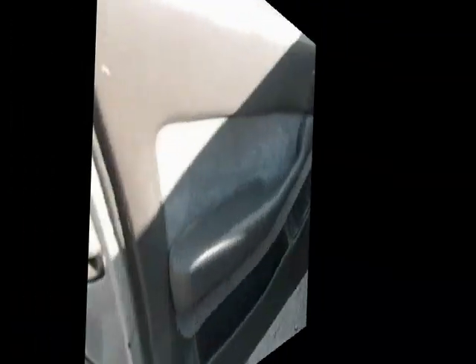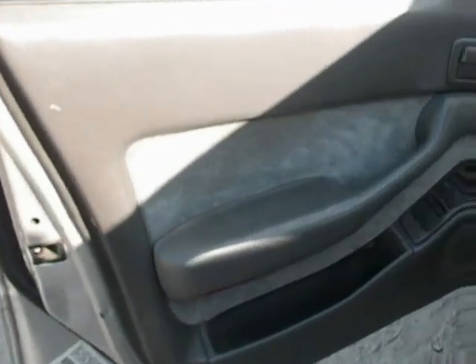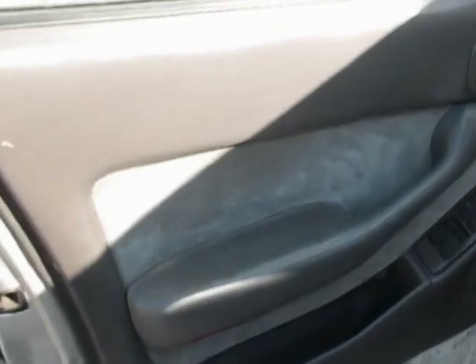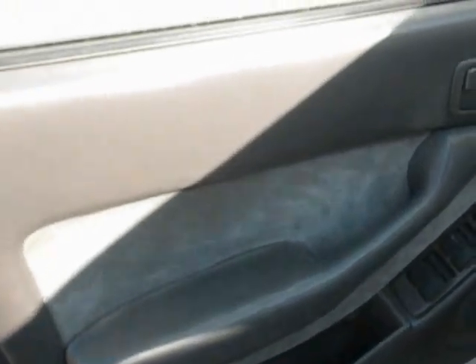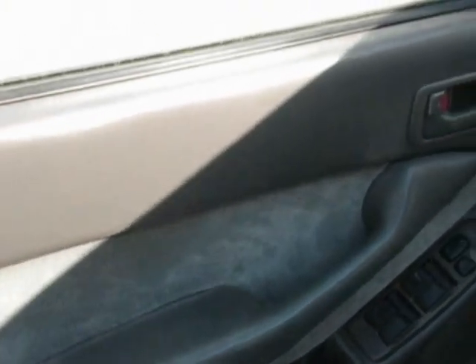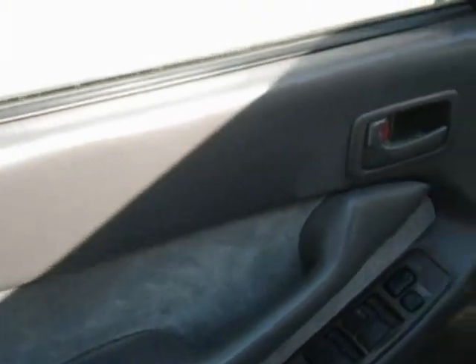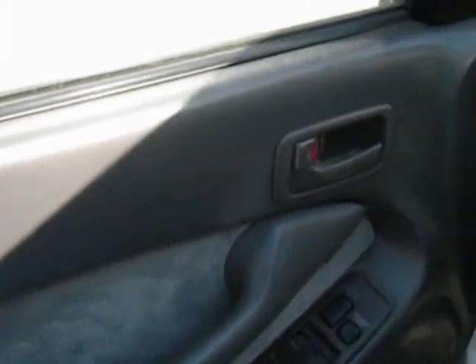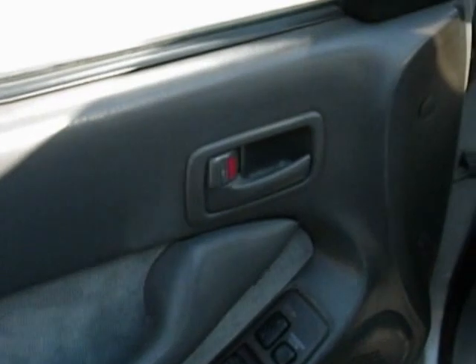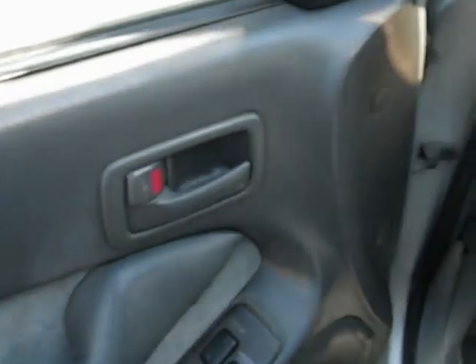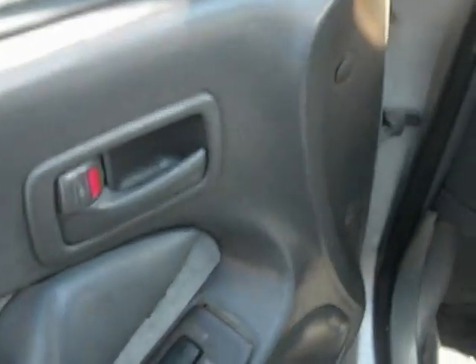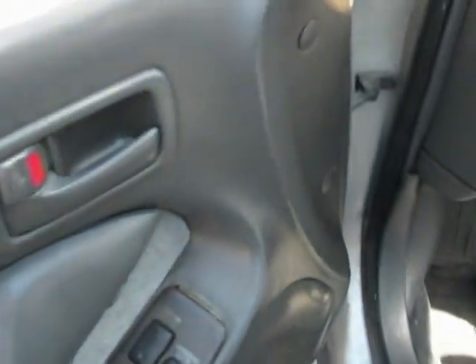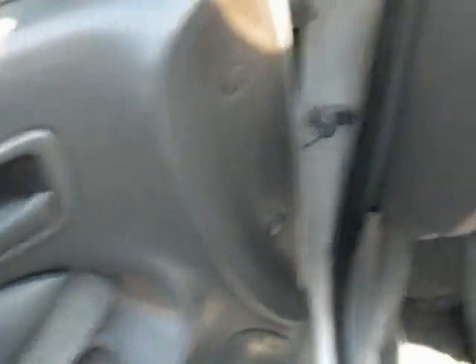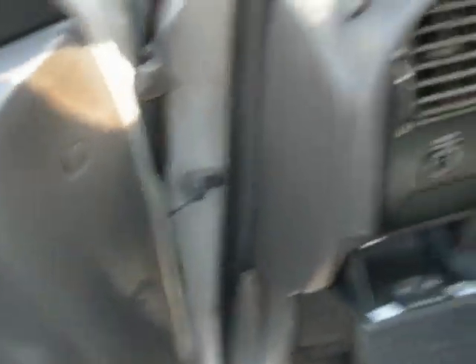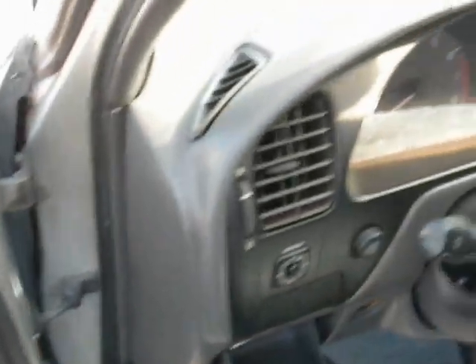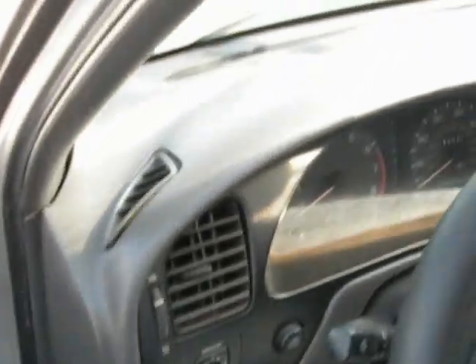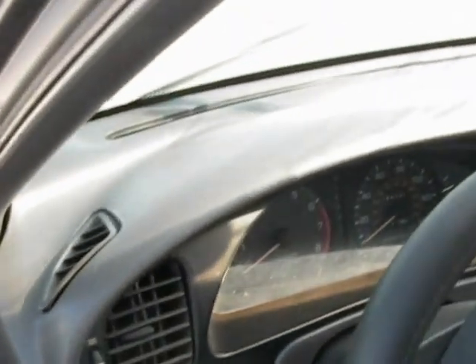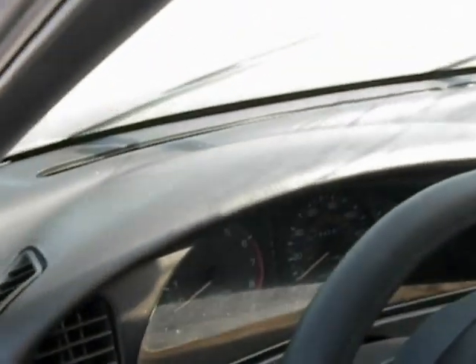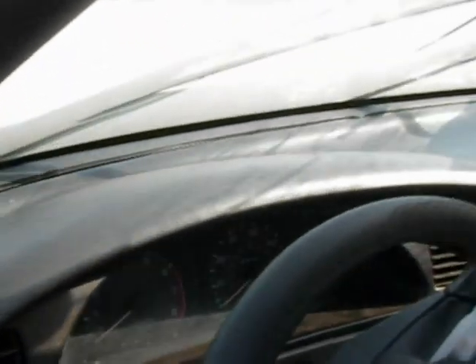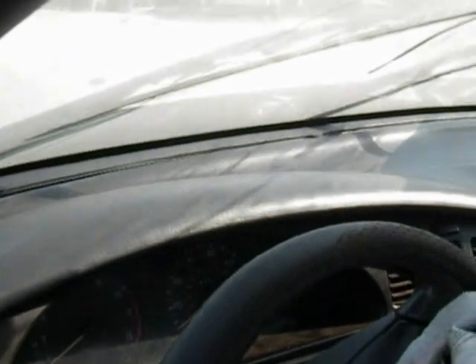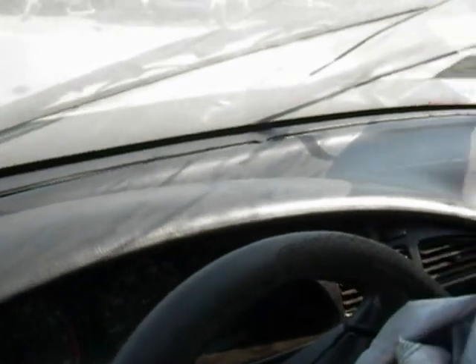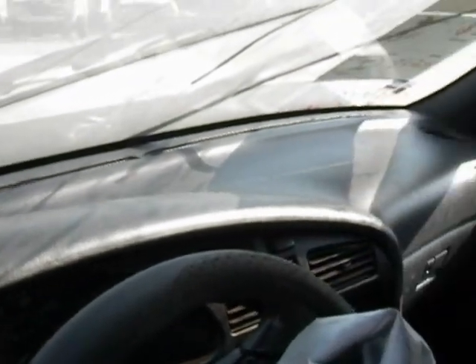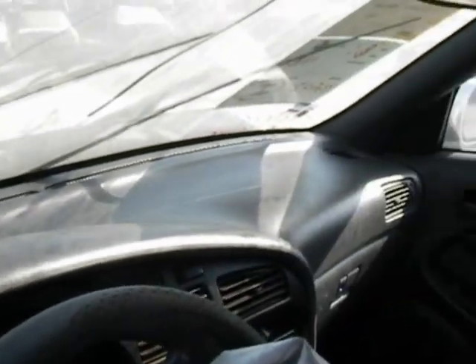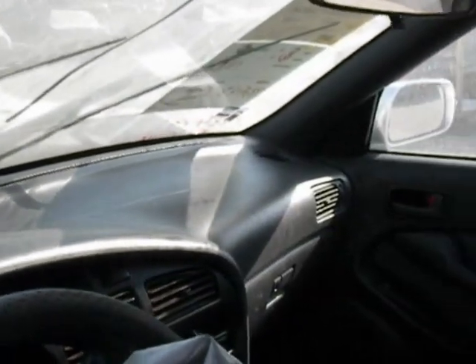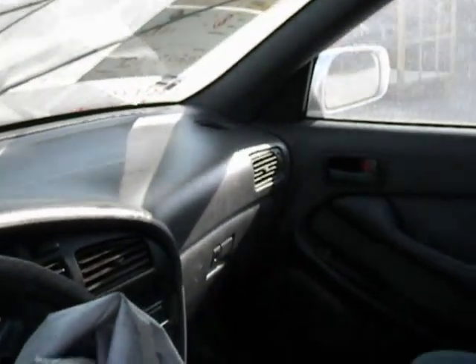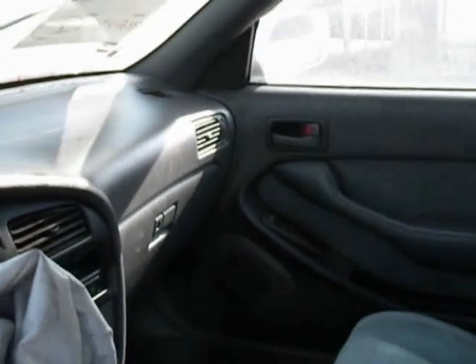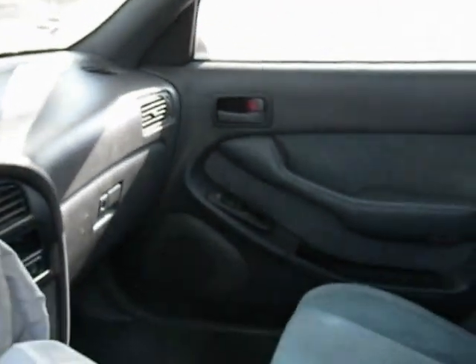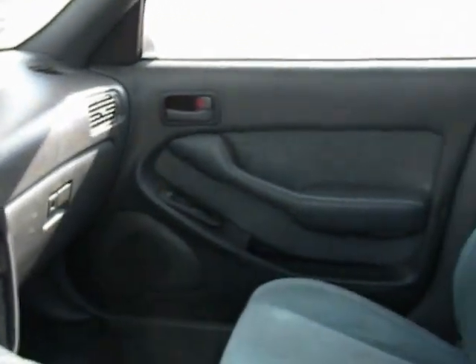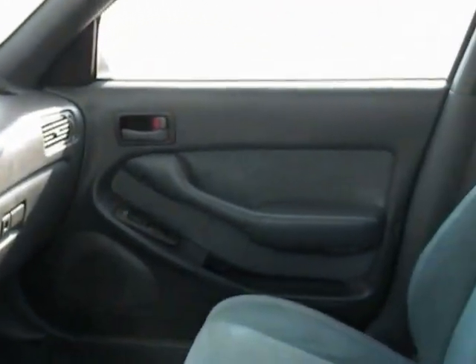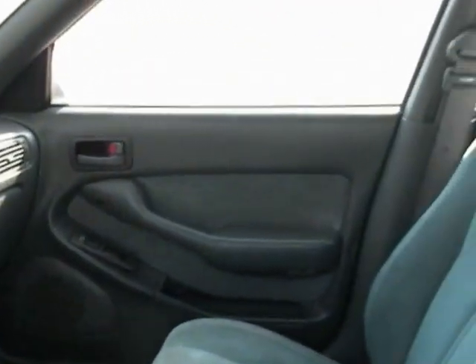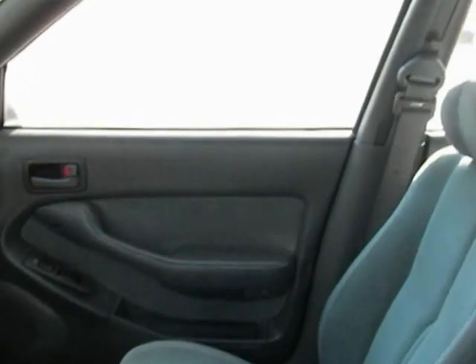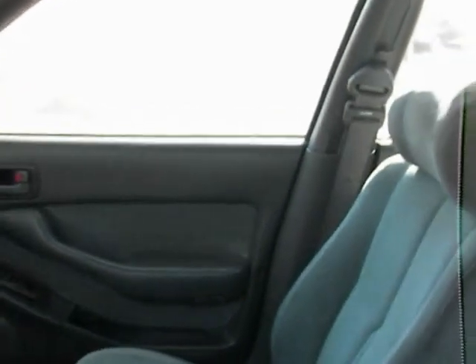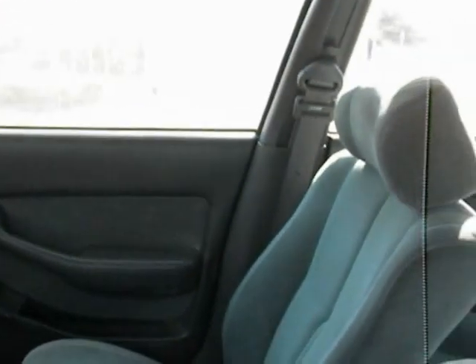The driver's front door panel is in okay condition, with a little separation right there by the window switches. The dashboard is okay with no cracks in it, though that door panel is not in the best shape.